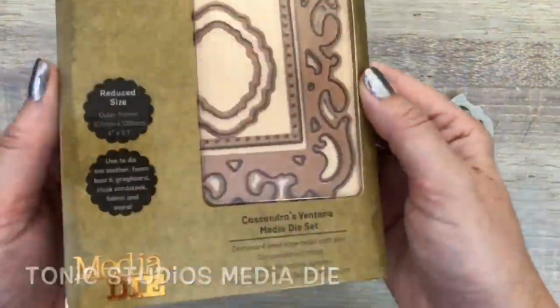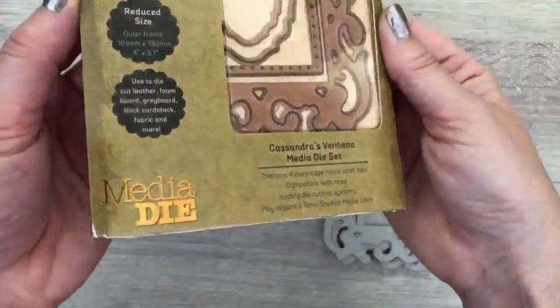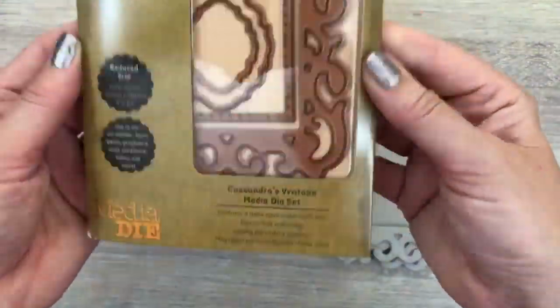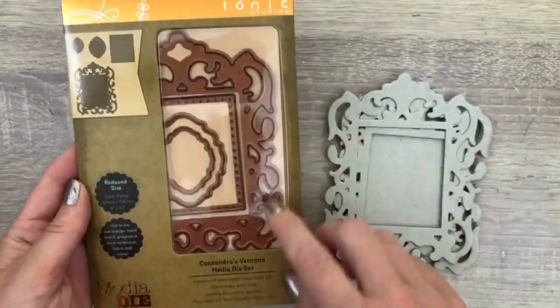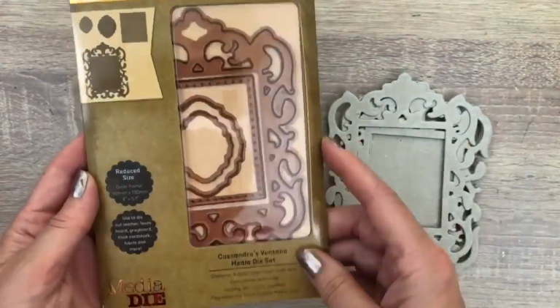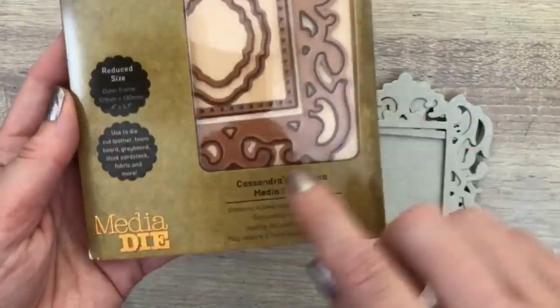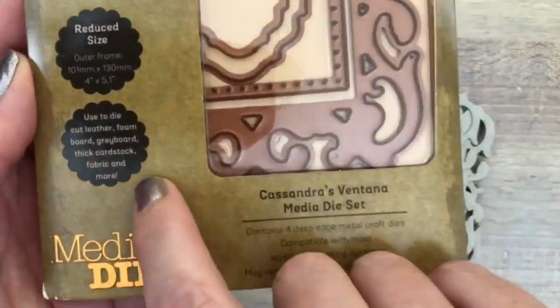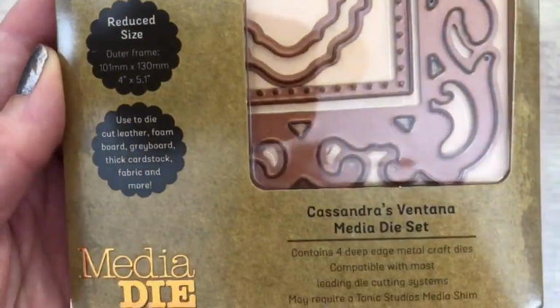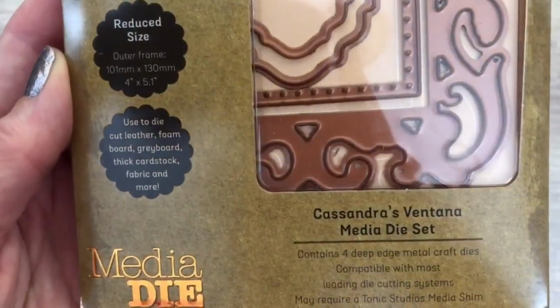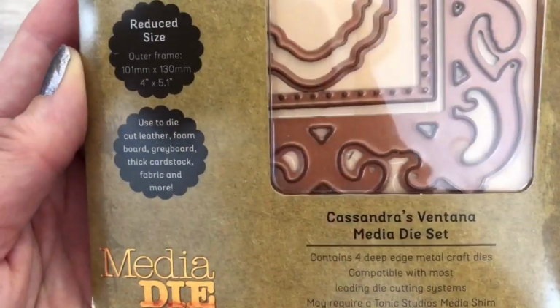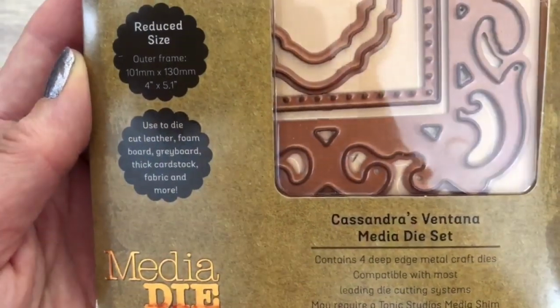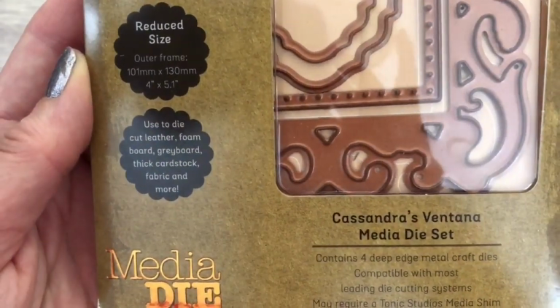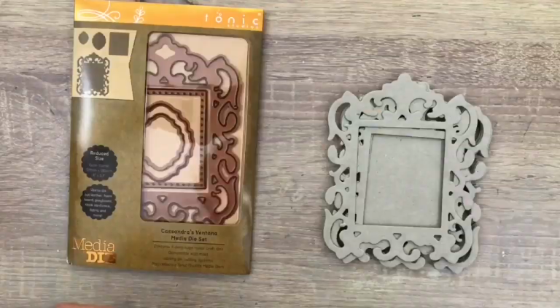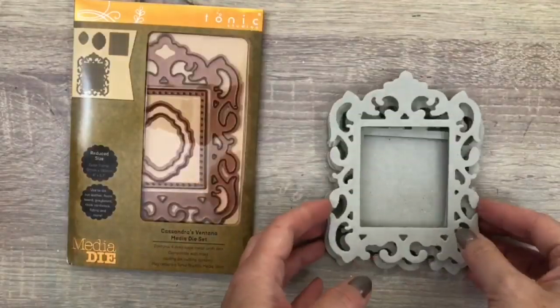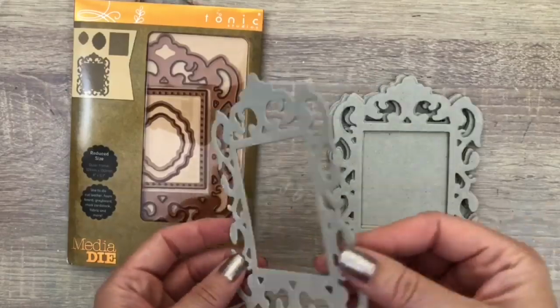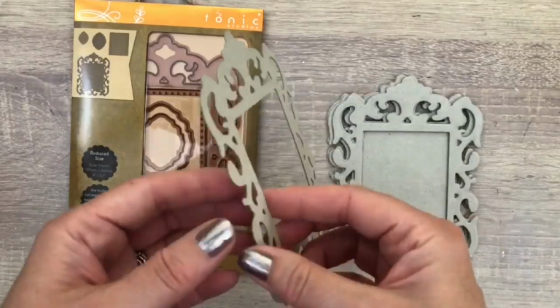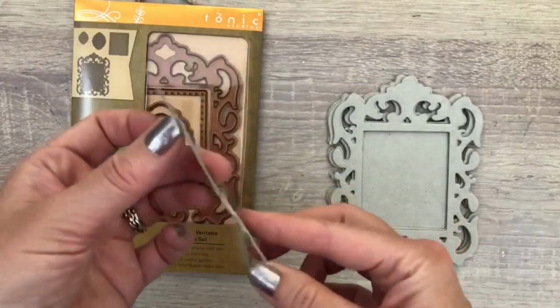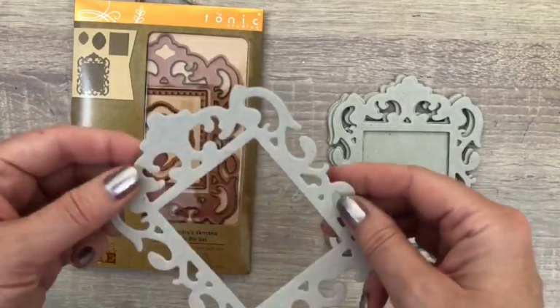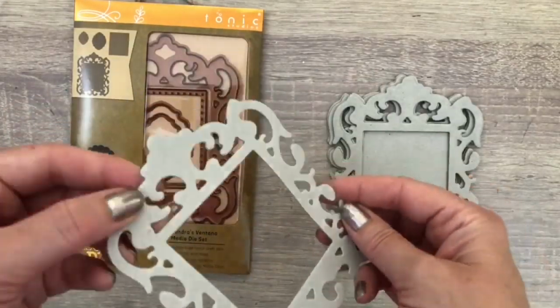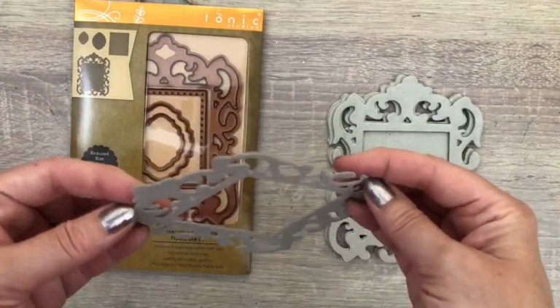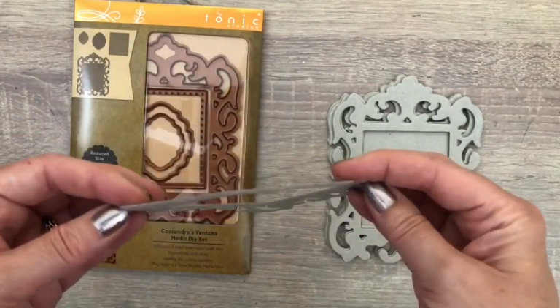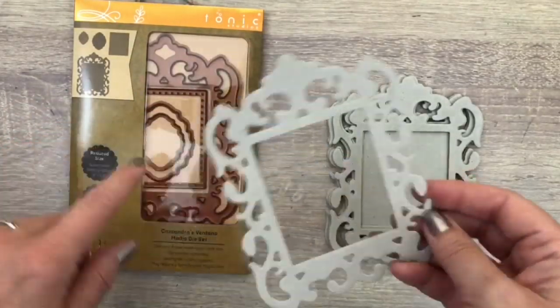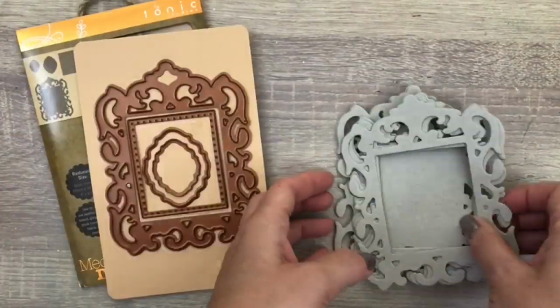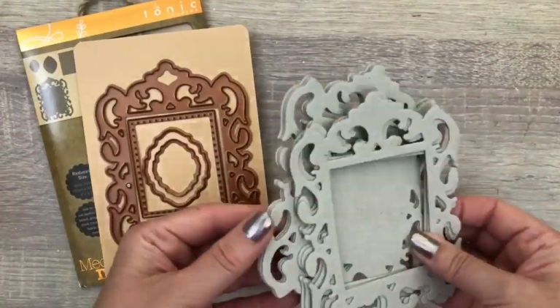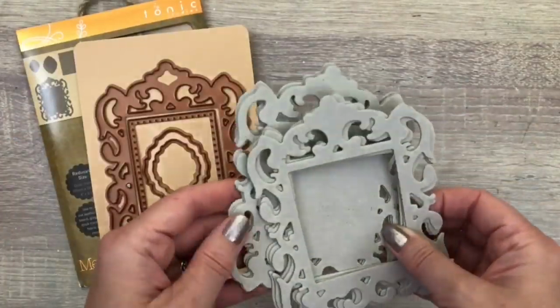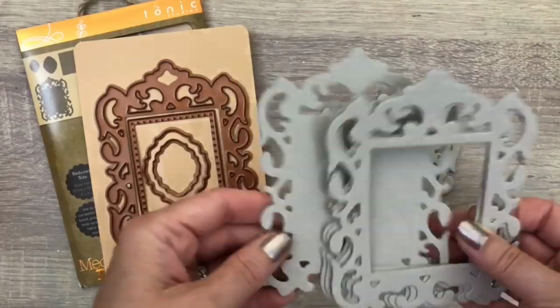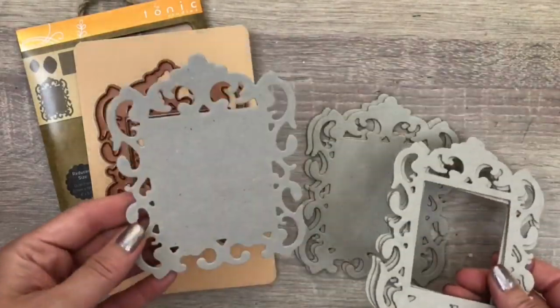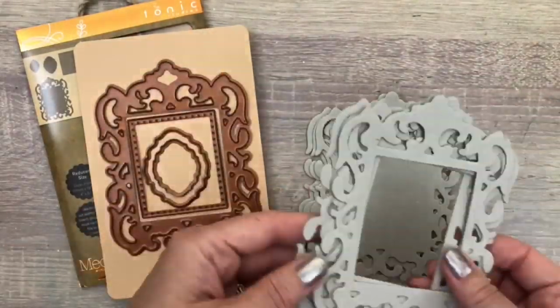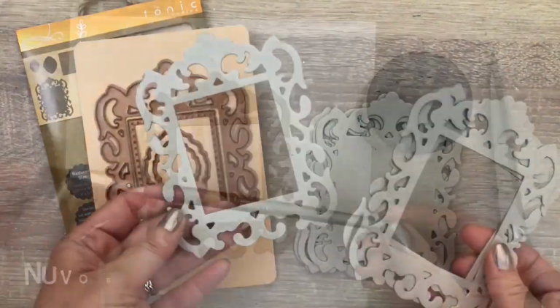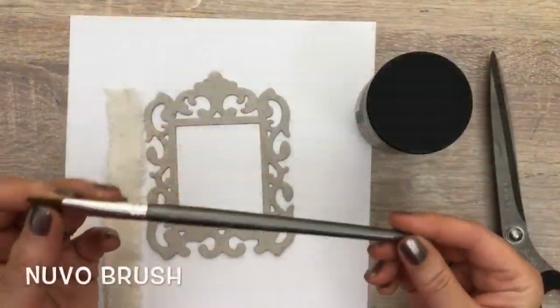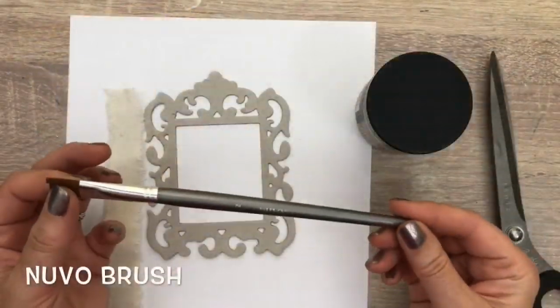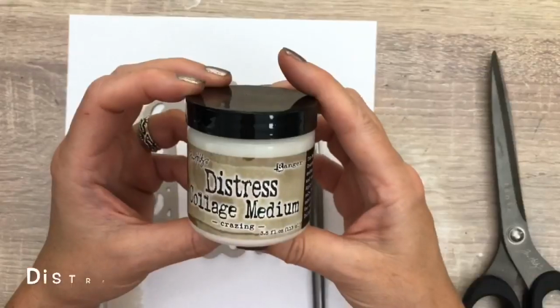I'm using a Tonic Studios media die set and this is a great new die series that can cut lots of materials like chipboard and fabric, and I love that. I cut the shapes out of chipboard and I'm going to use a frame and a complete piece.